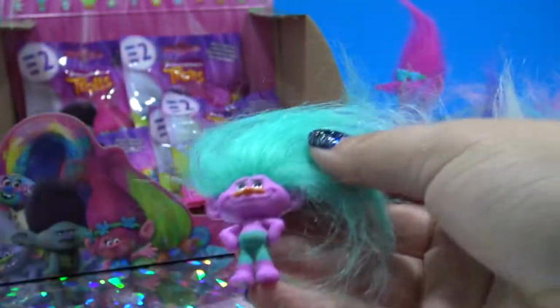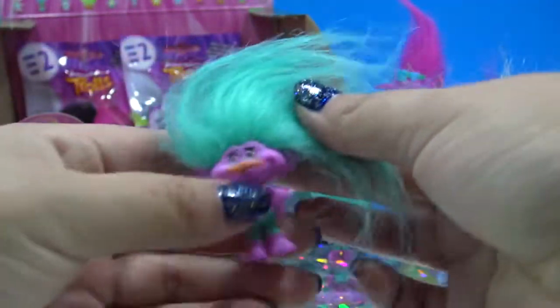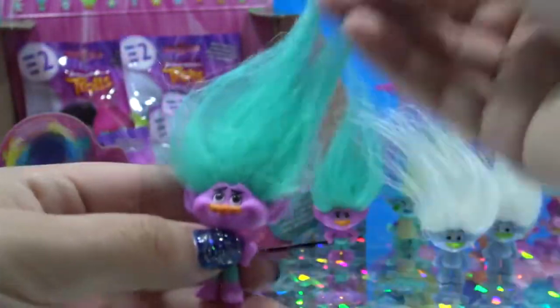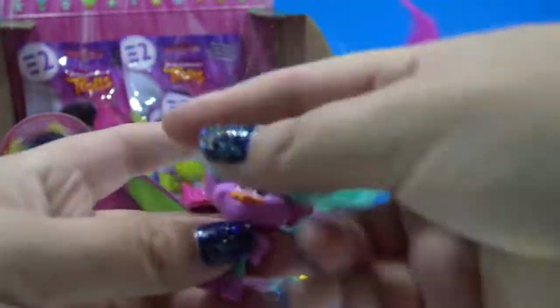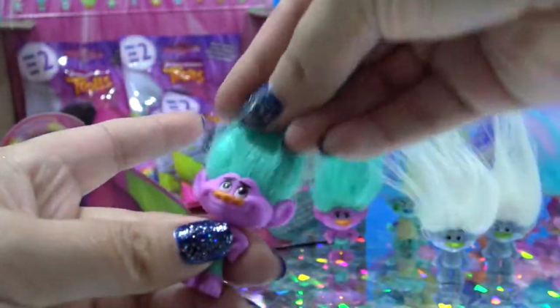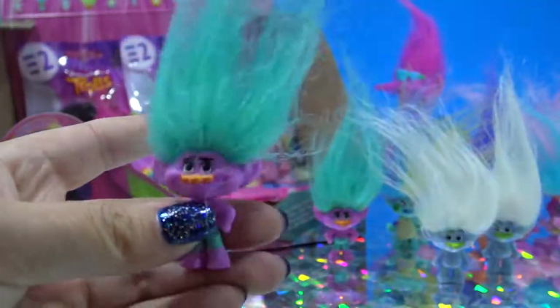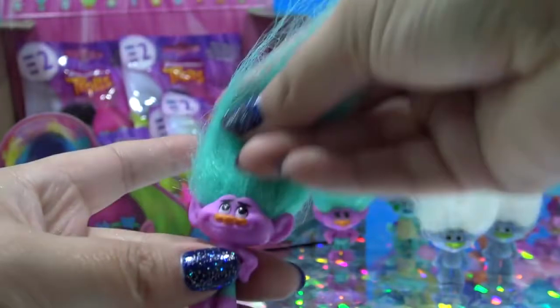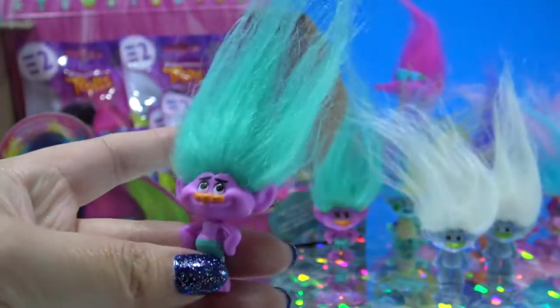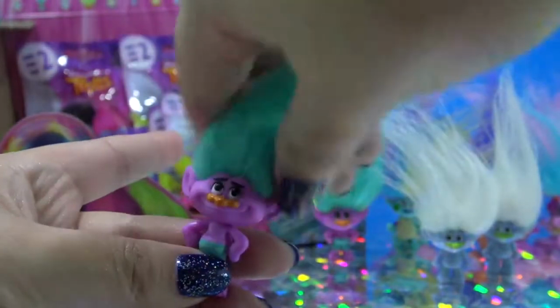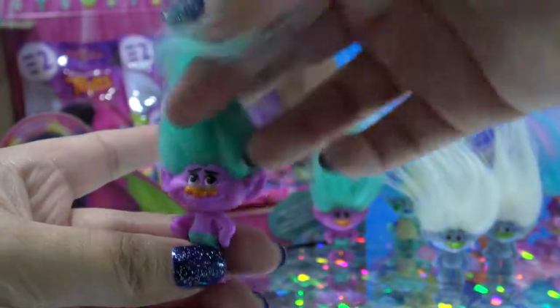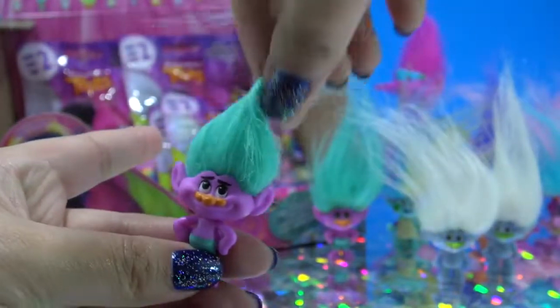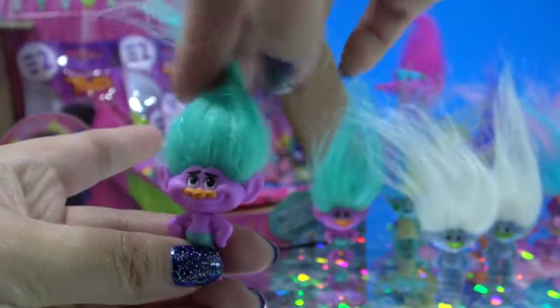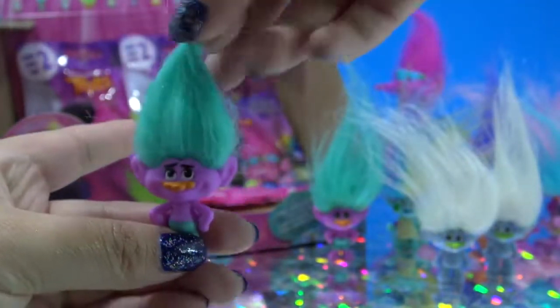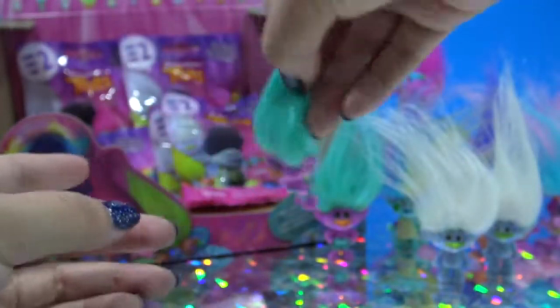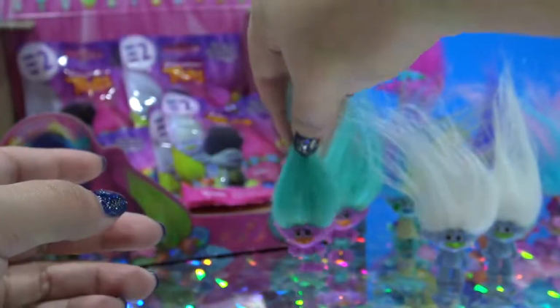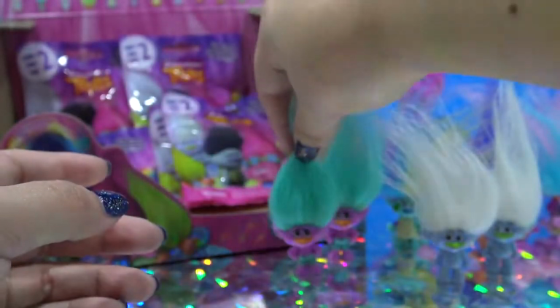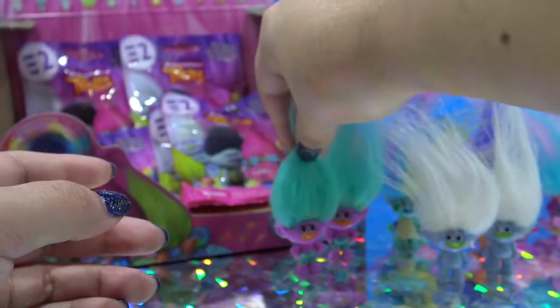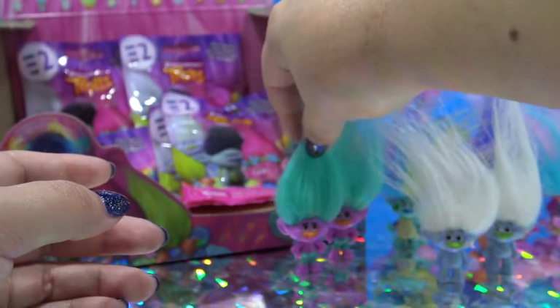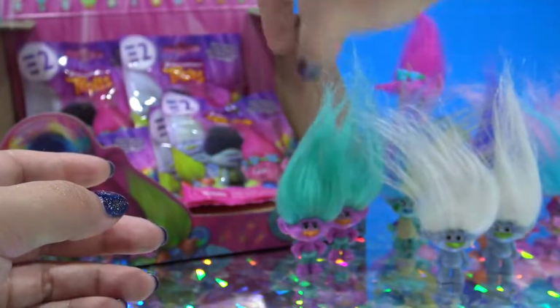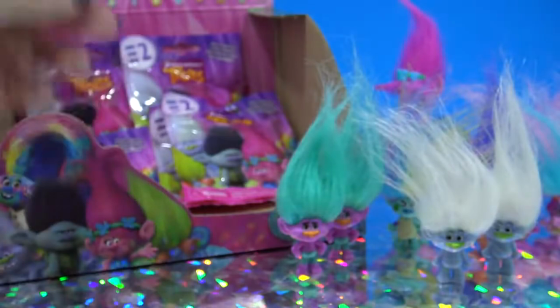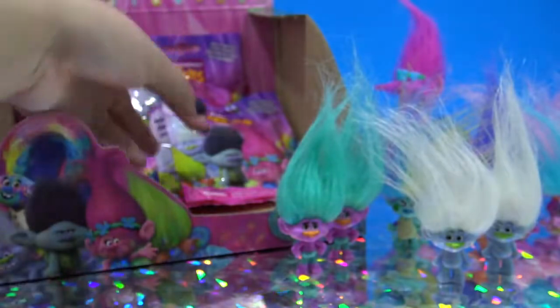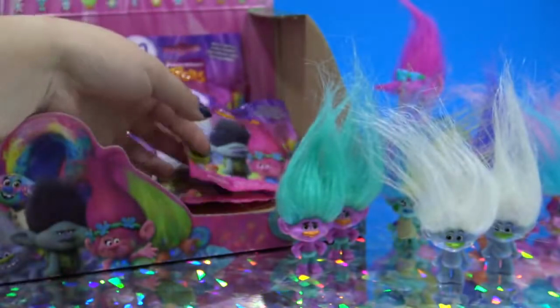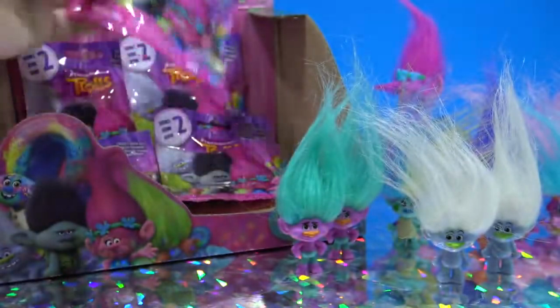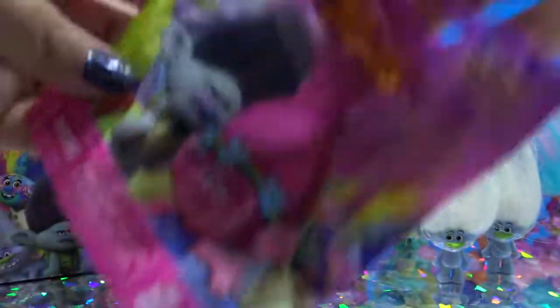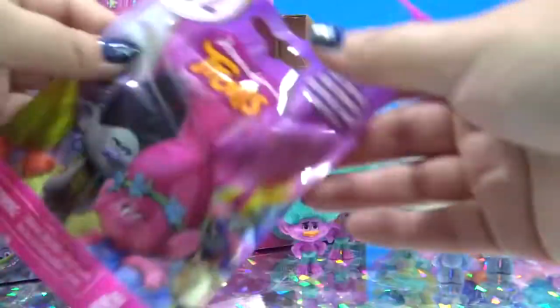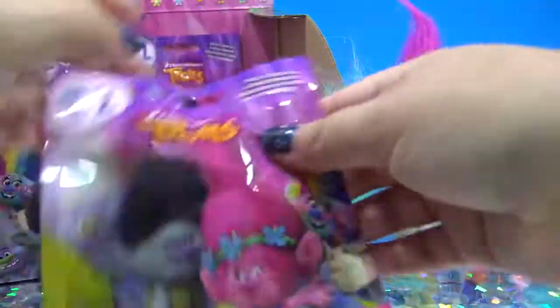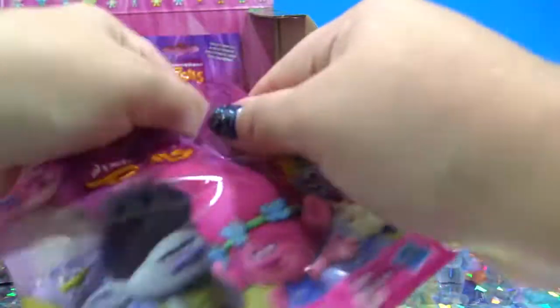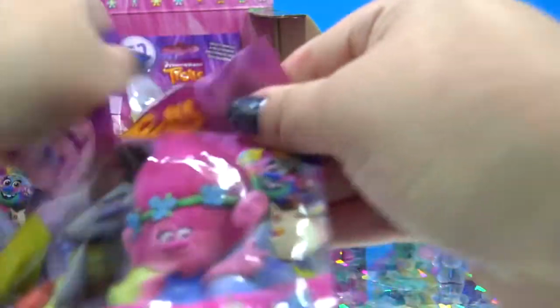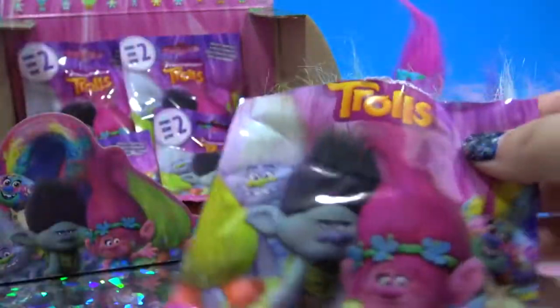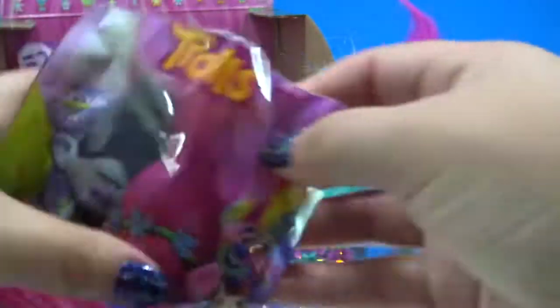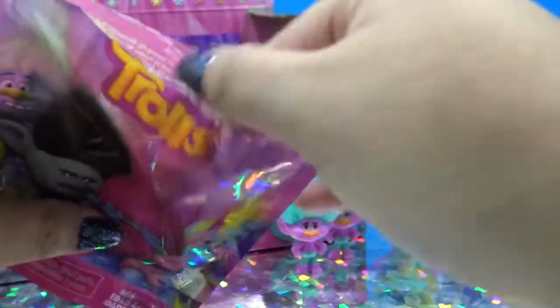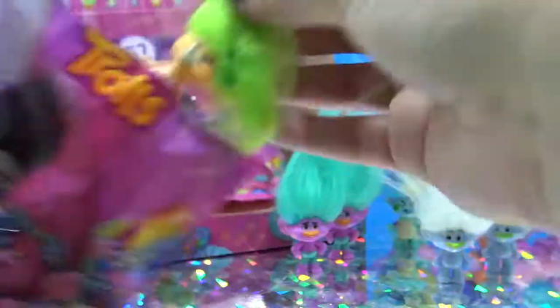I see teal hair — it's another Creek. Wow. I've already got like four dupes. I'm a little disappointed. That means I'm not going to get the whole set. Which means I'm probably going to have to buy some more, or just buy them off the internet.